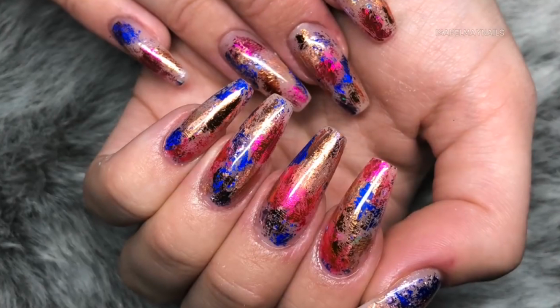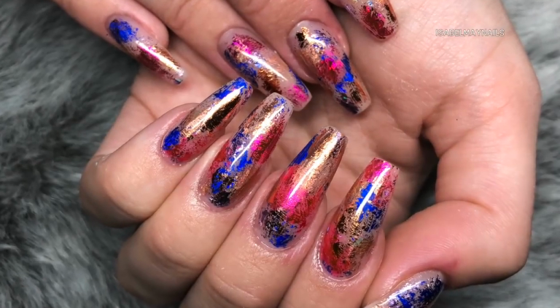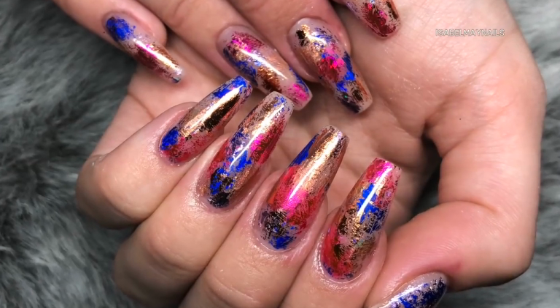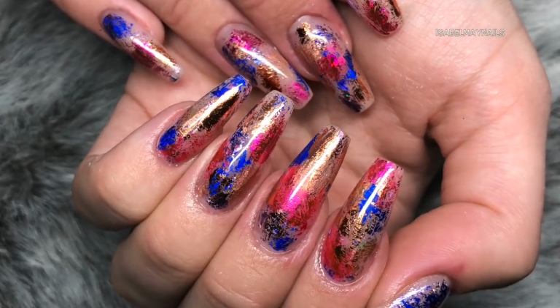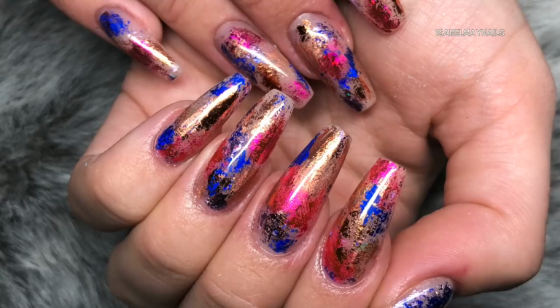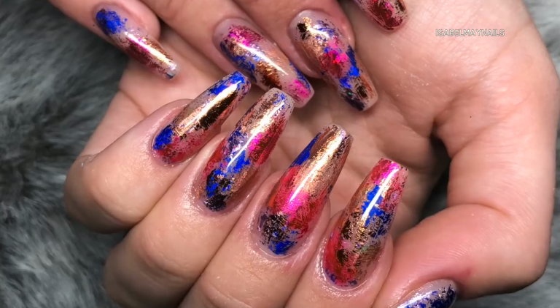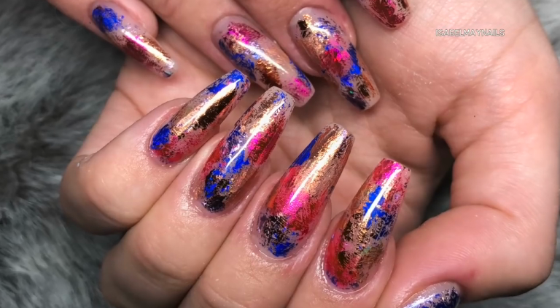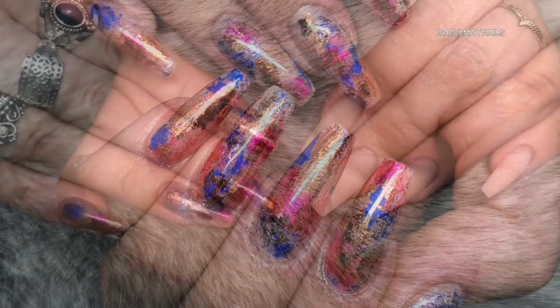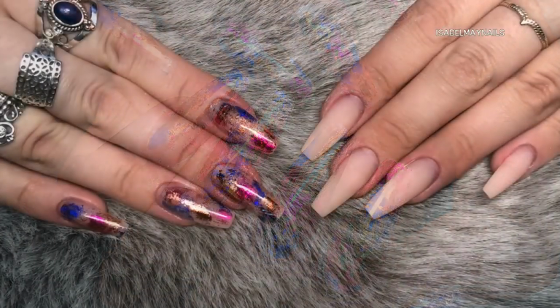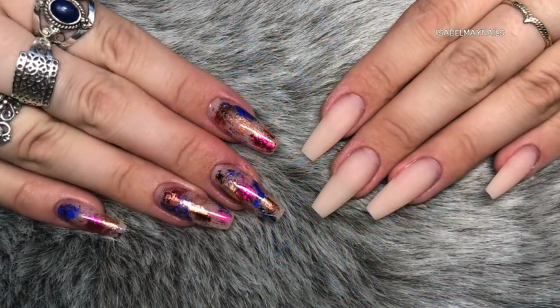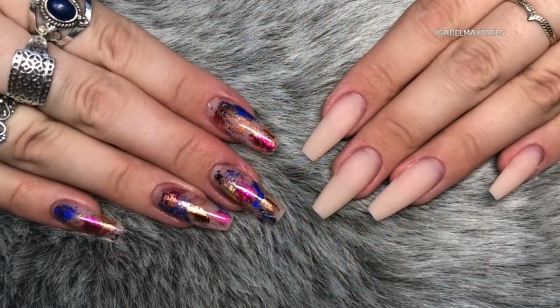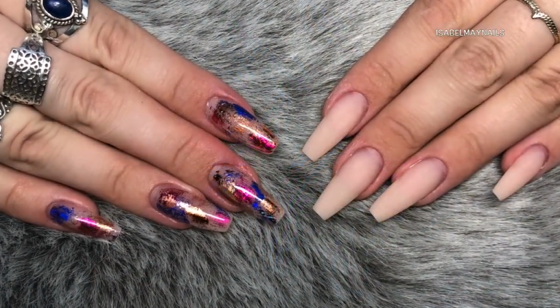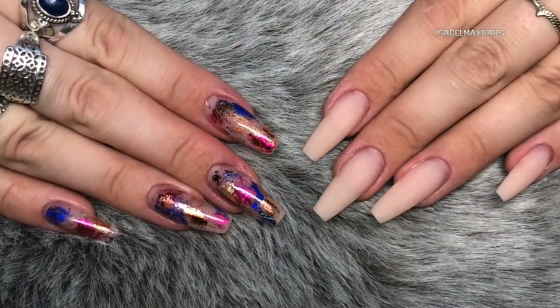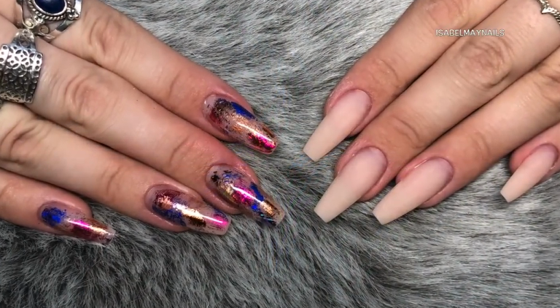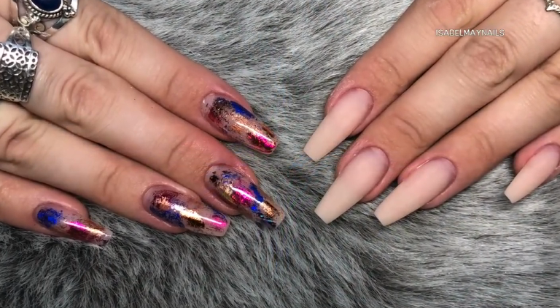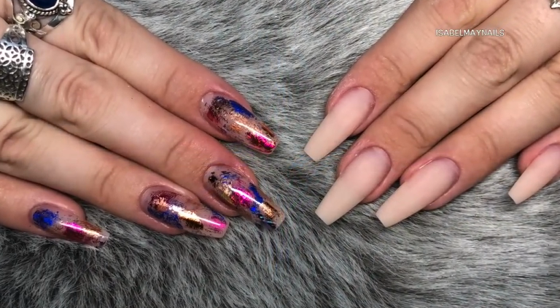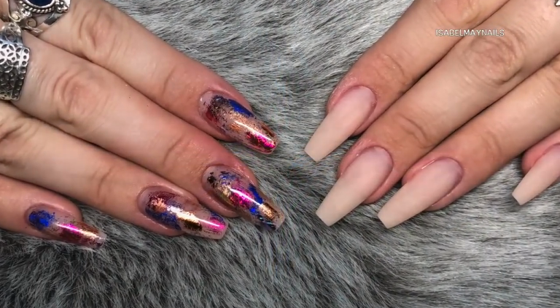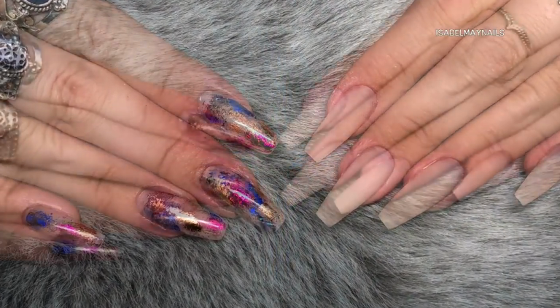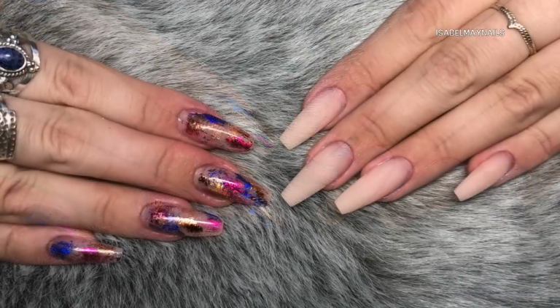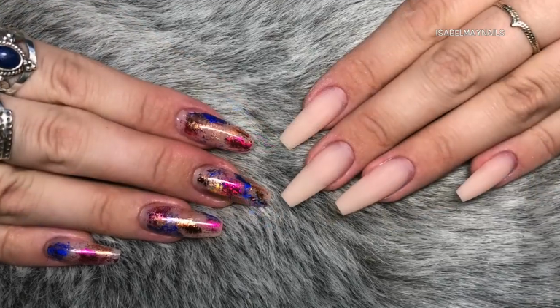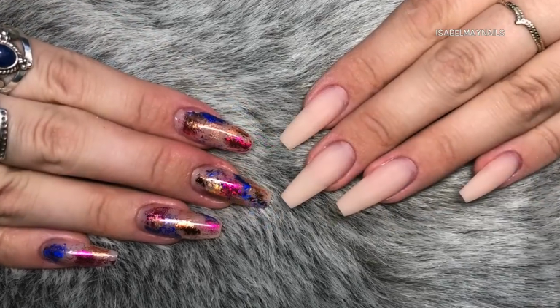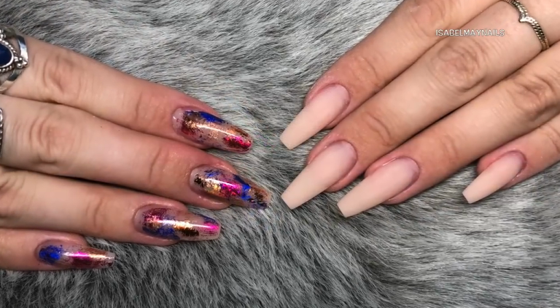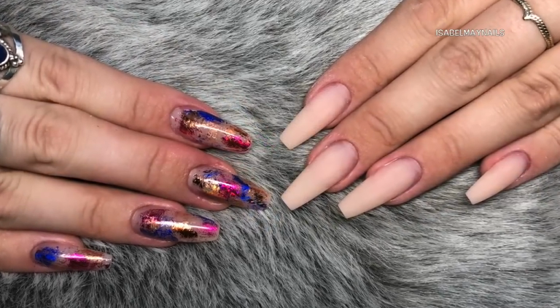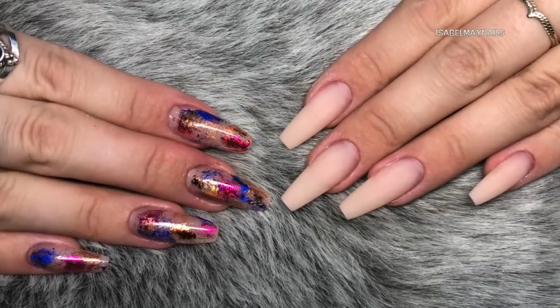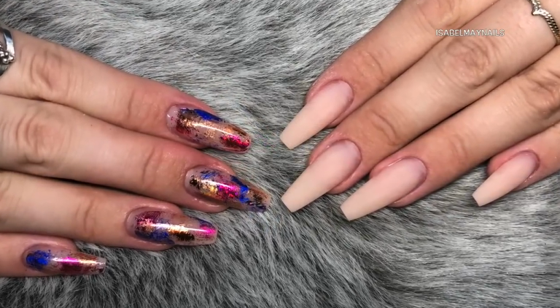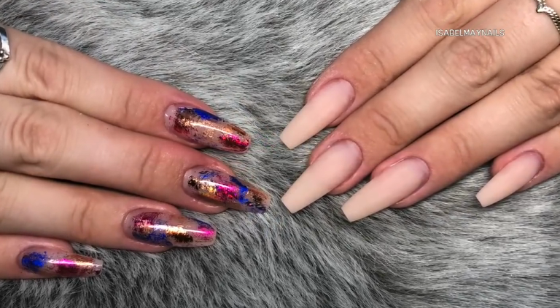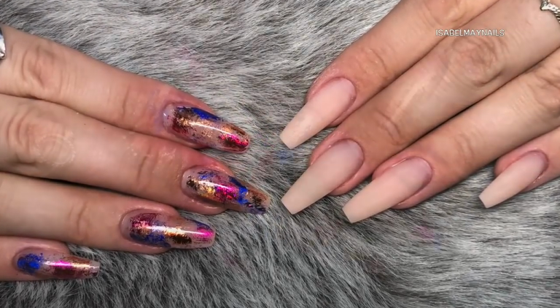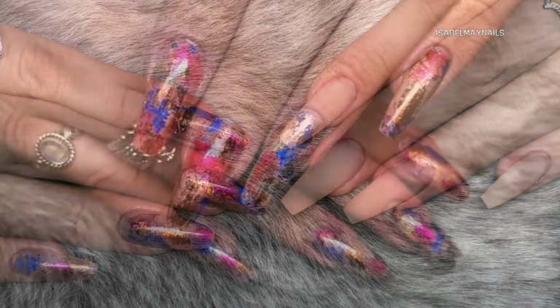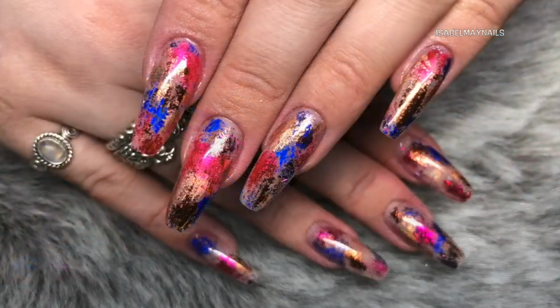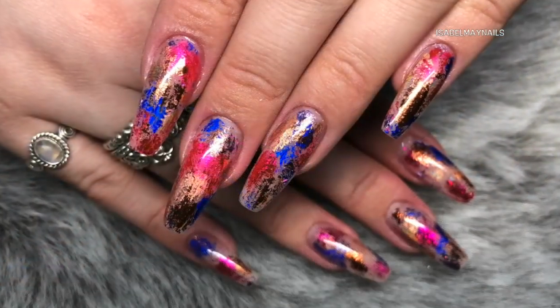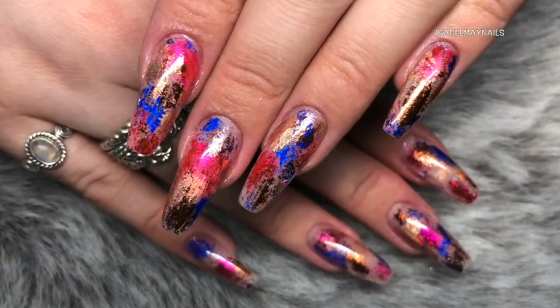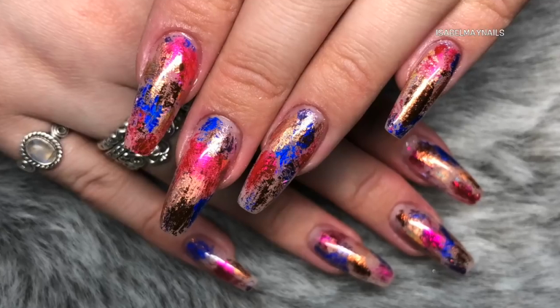Hello everybody, welcome back to another video on my channel. I've got a really exciting video today - it's how to do these transfer foil graffiti inspired nails, really super easy to do. So if you want to see how it's done, just keep watching.